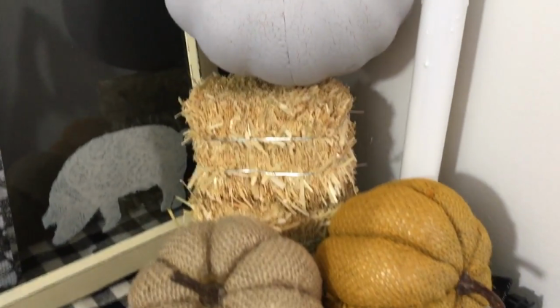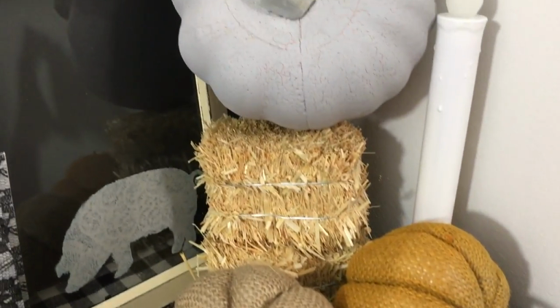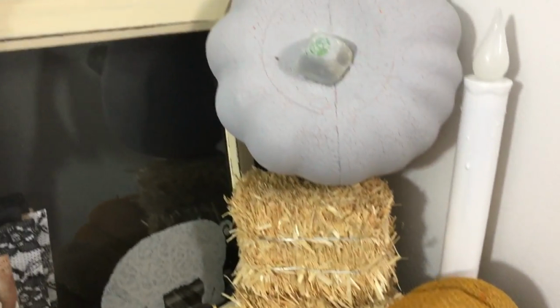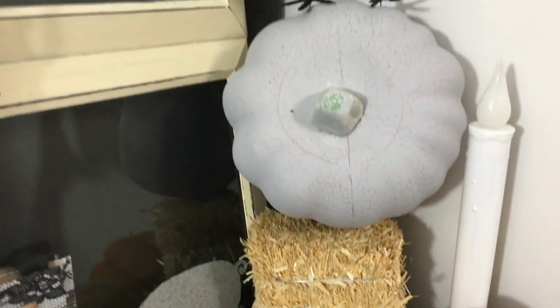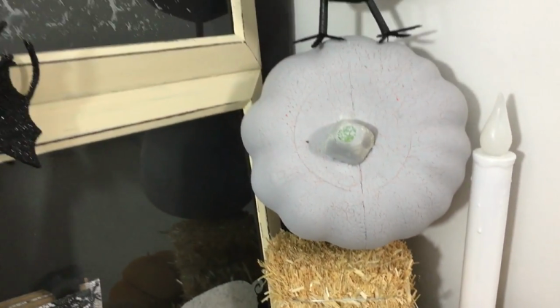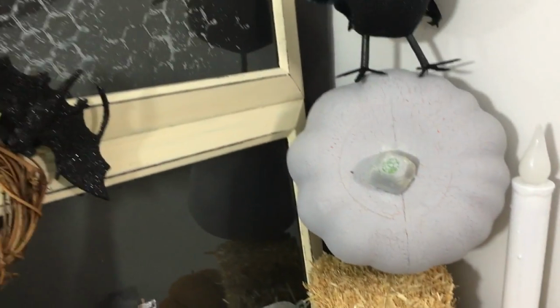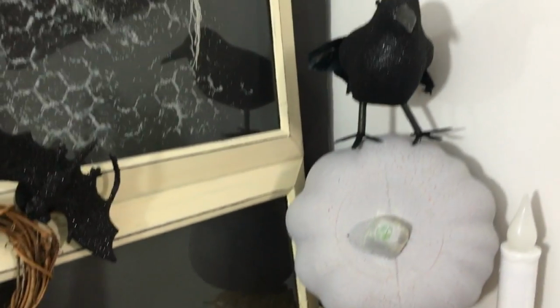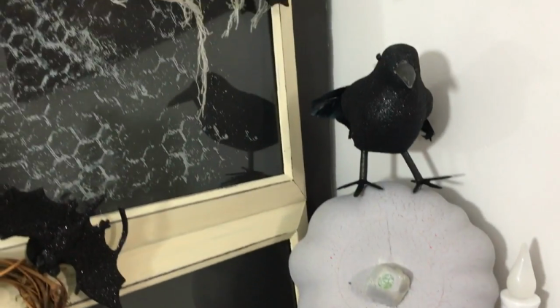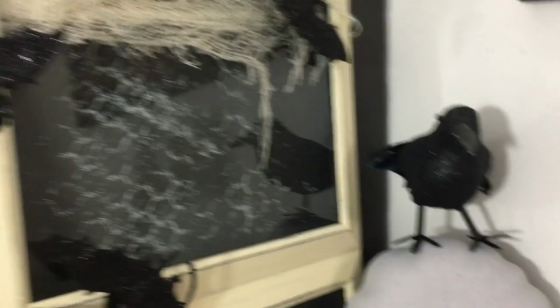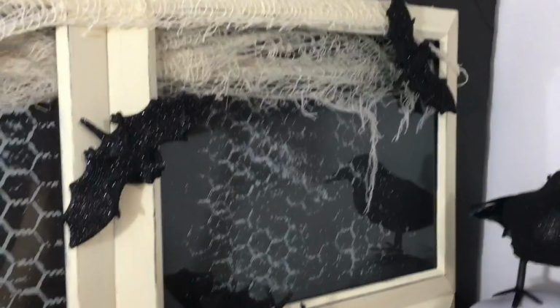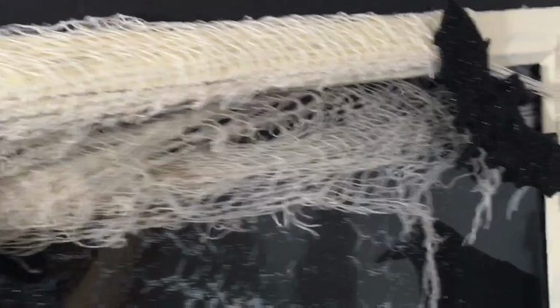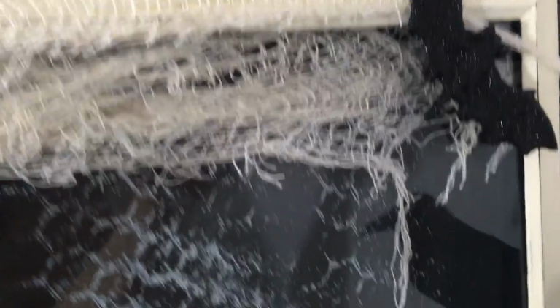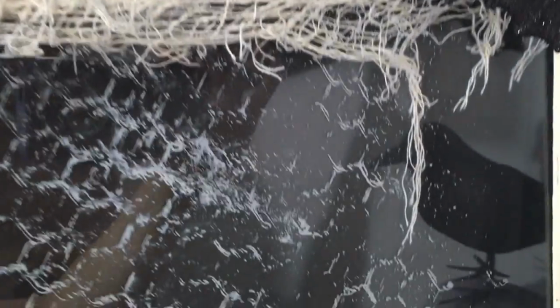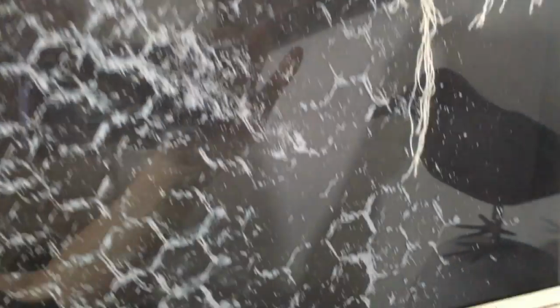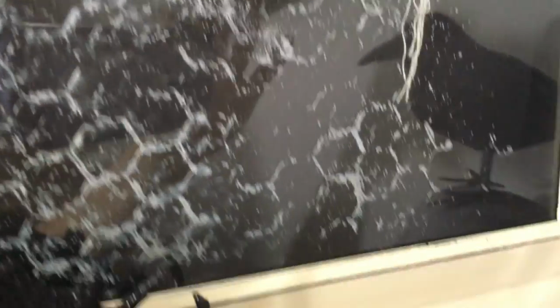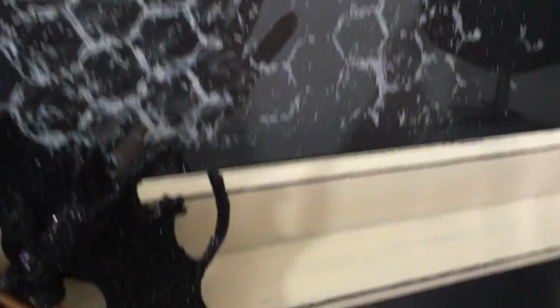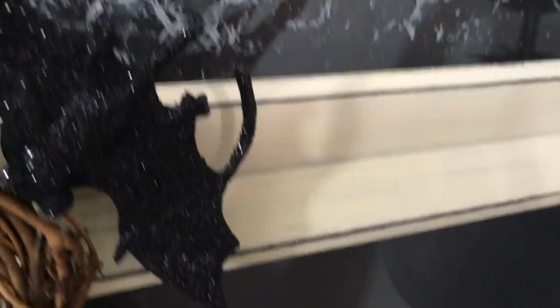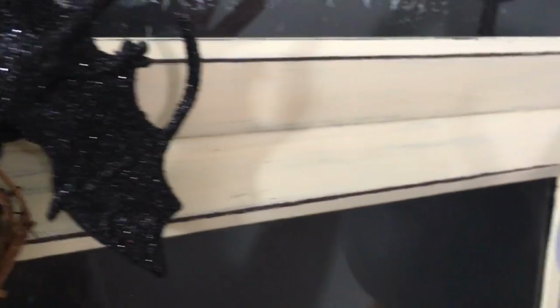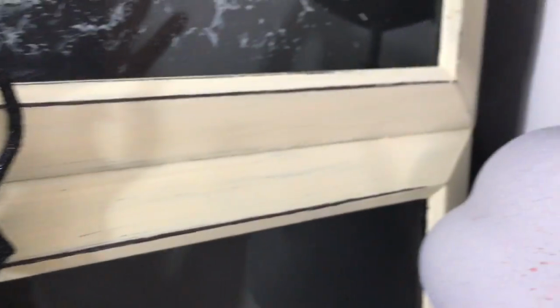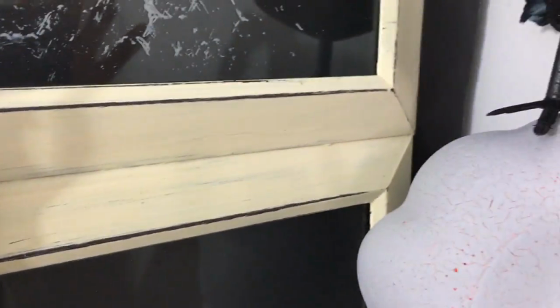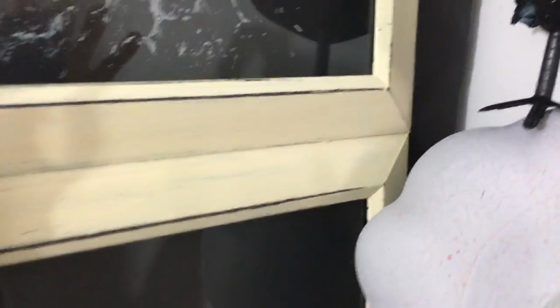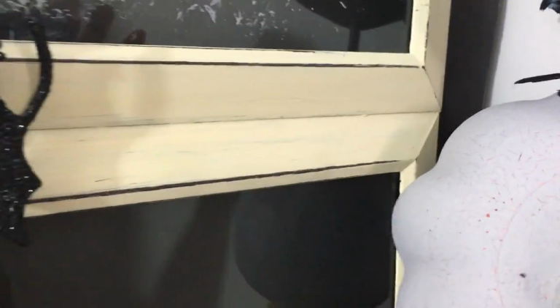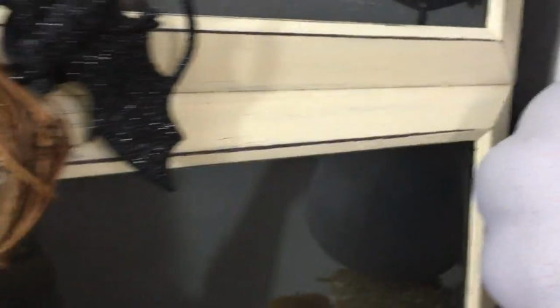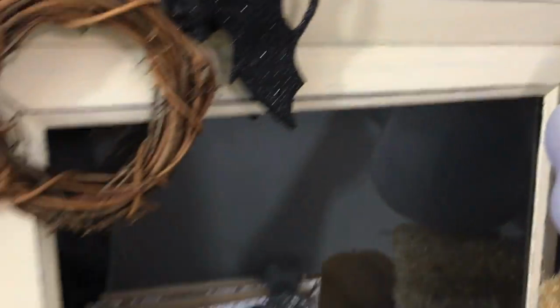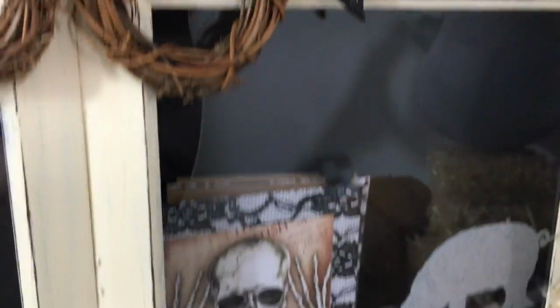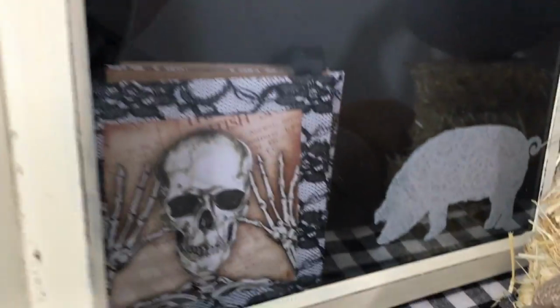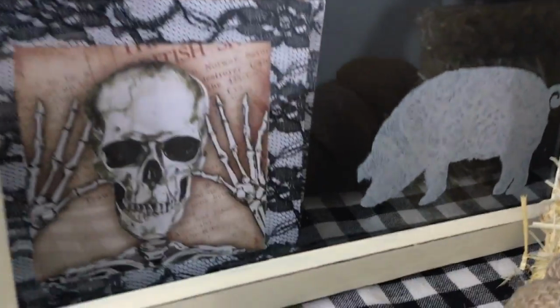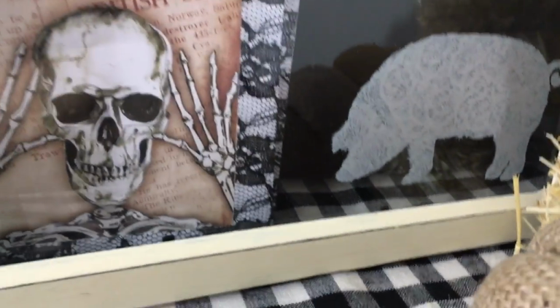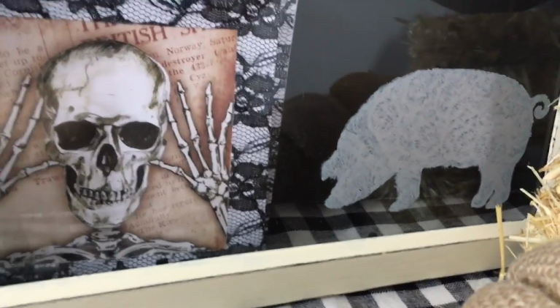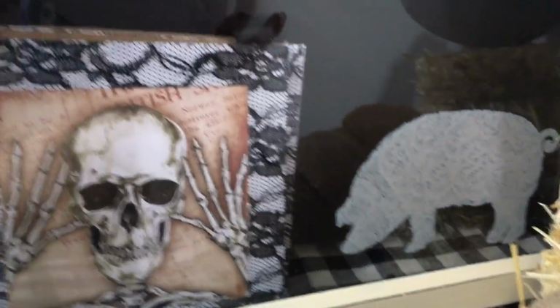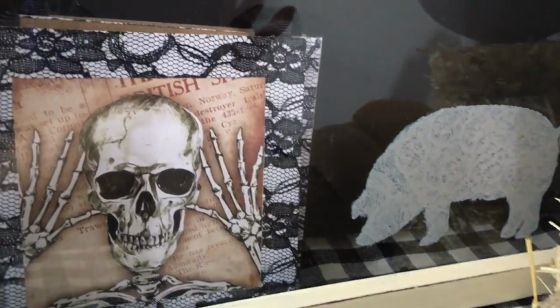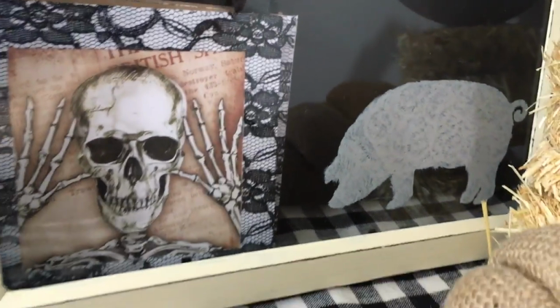Another Dollar Tree DIY! I hope you guys enjoyed this DIY. If you did please give me that thumbs up, leave me a comment and let me know what you think about this DIY, and also if you're new please hit that subscribe button and I'll catch you all in the next video.